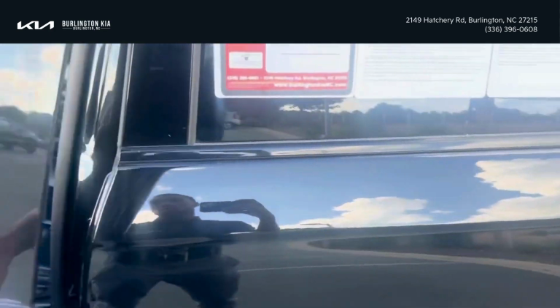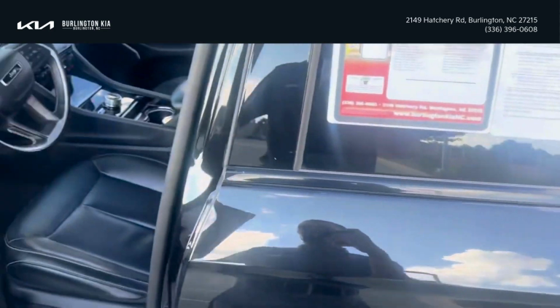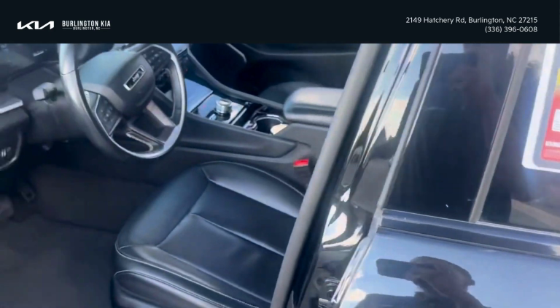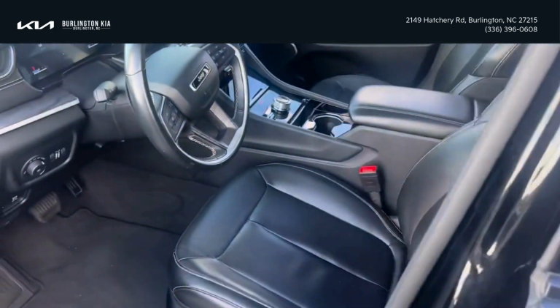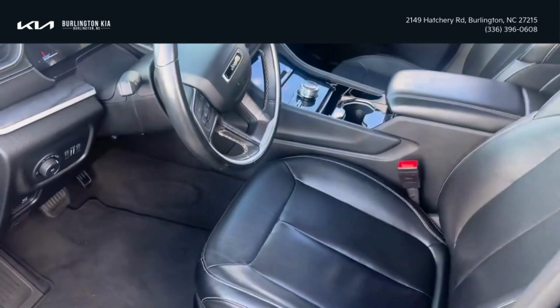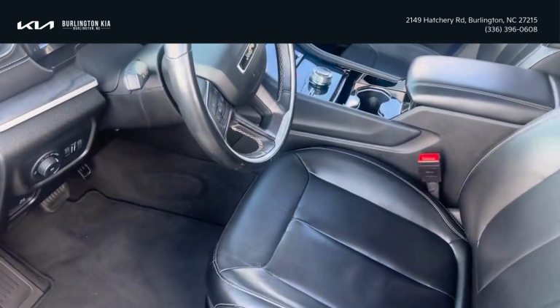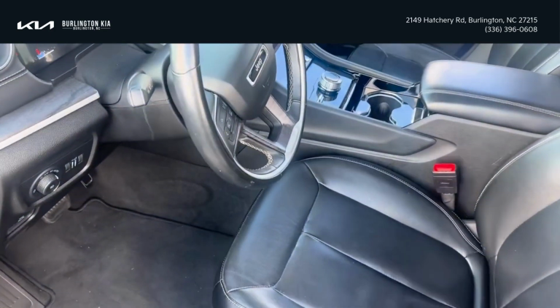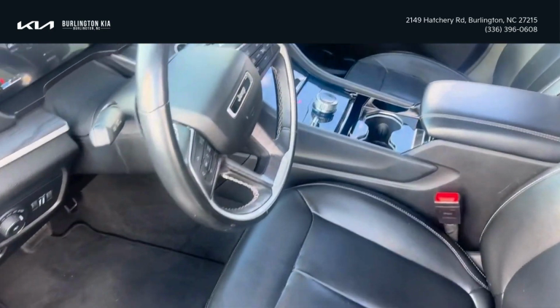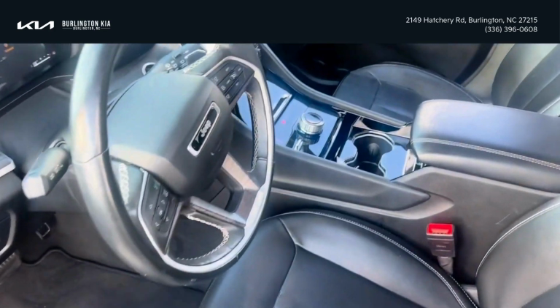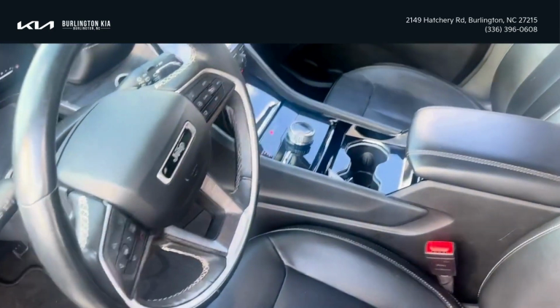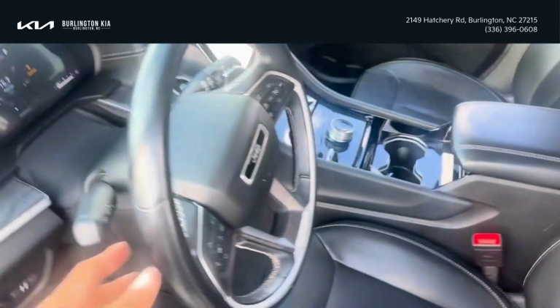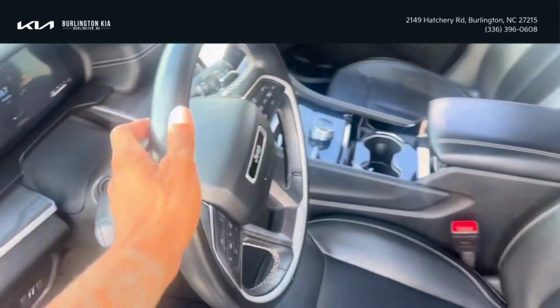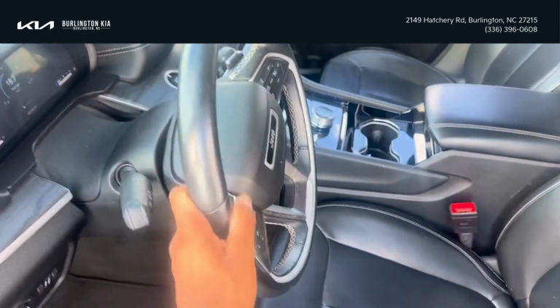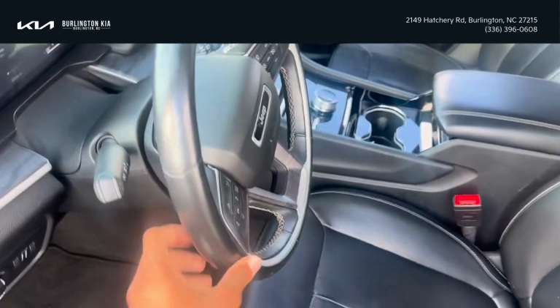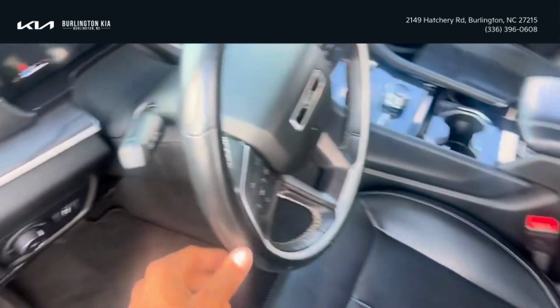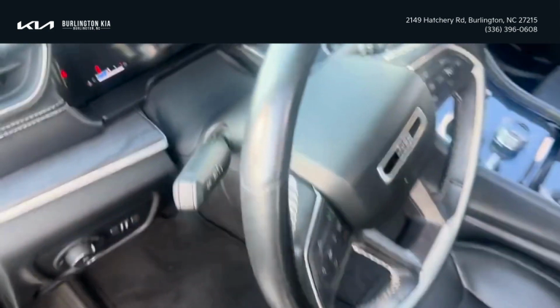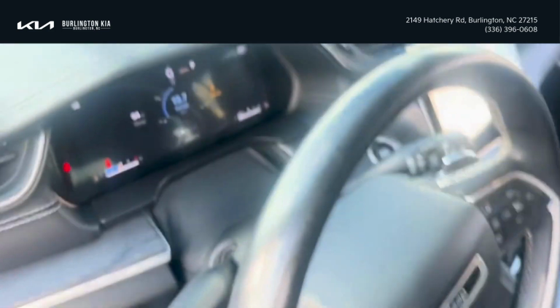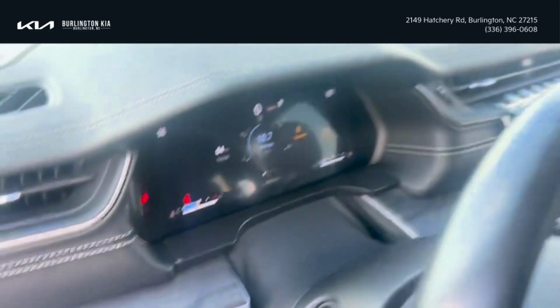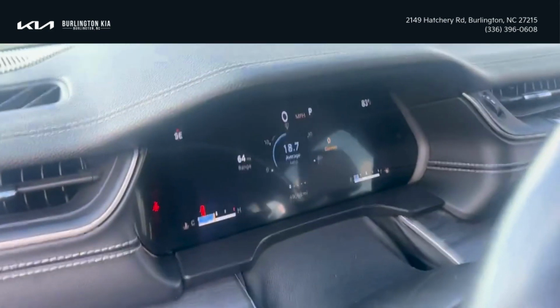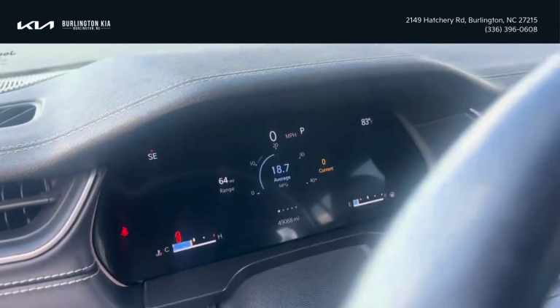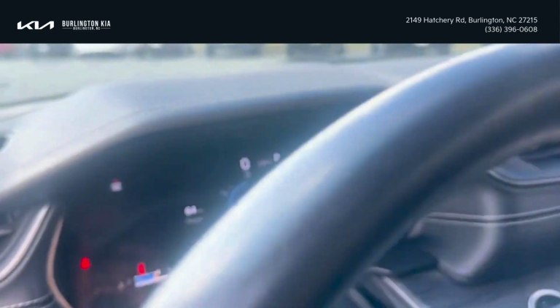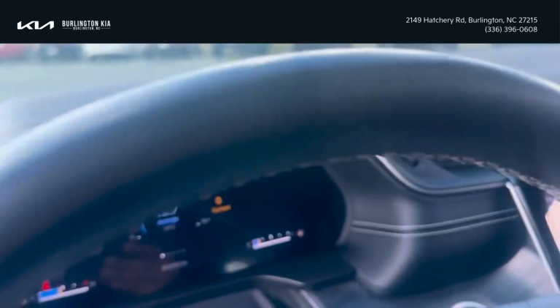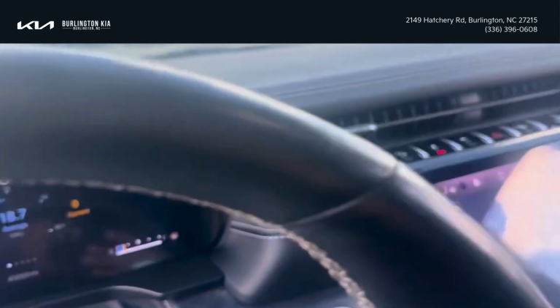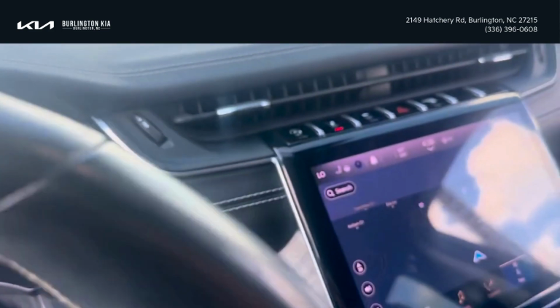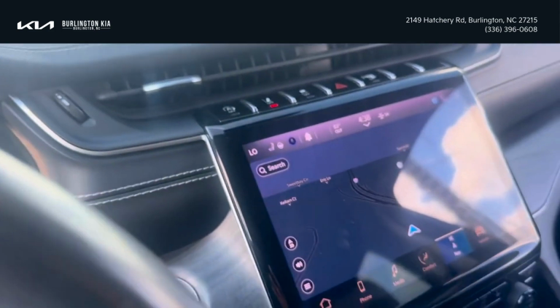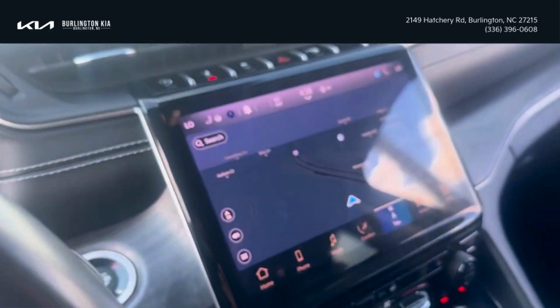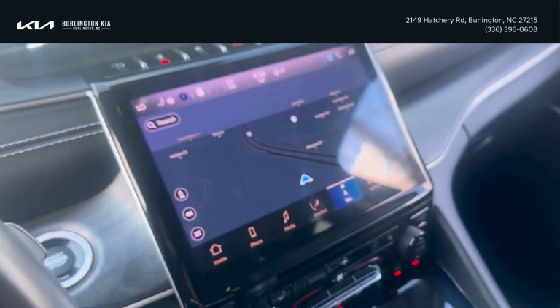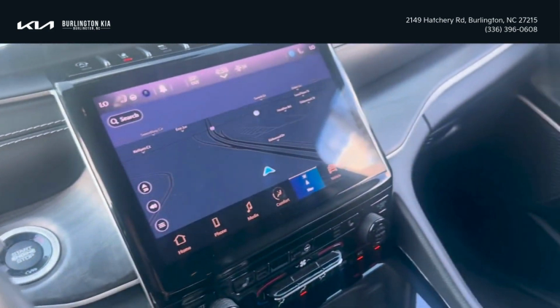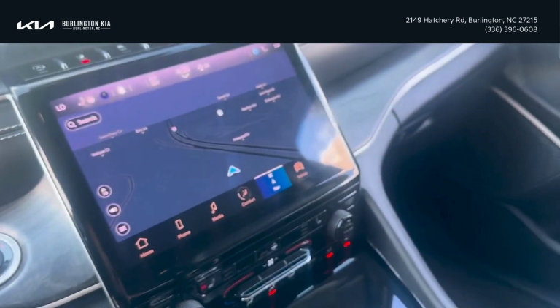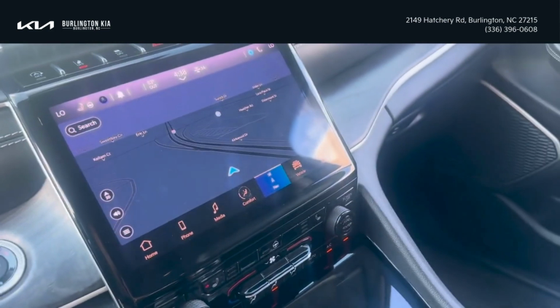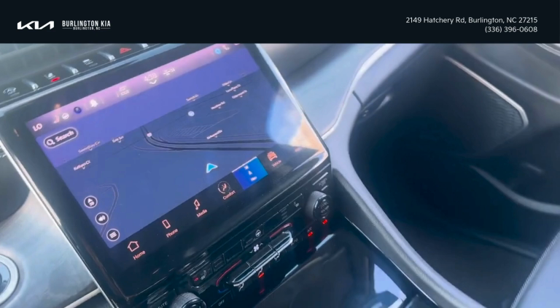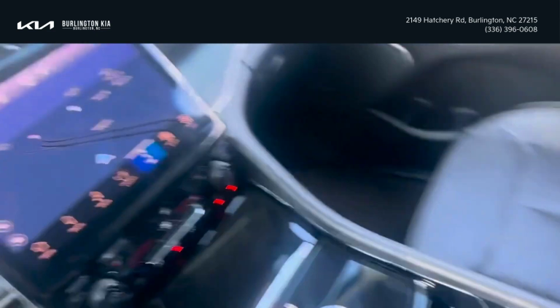With the black interior, you got leather seats. They are heated. You have the heated steering wheel as well. Everything's digital. You even have a navigation system.